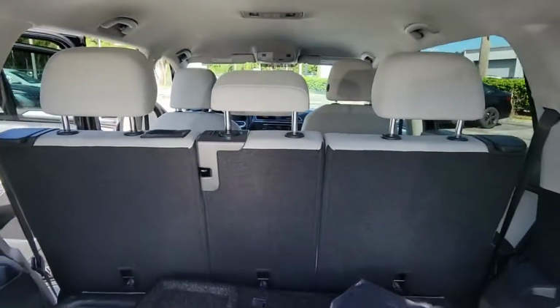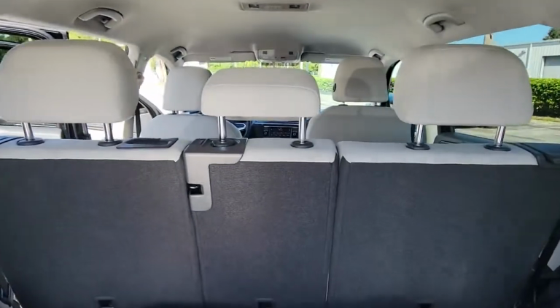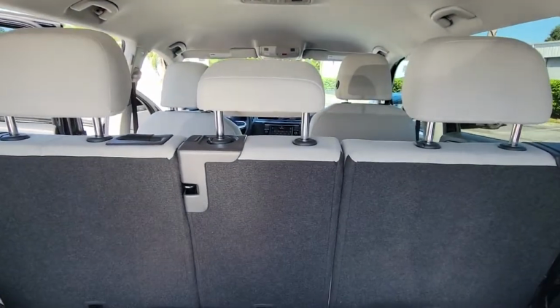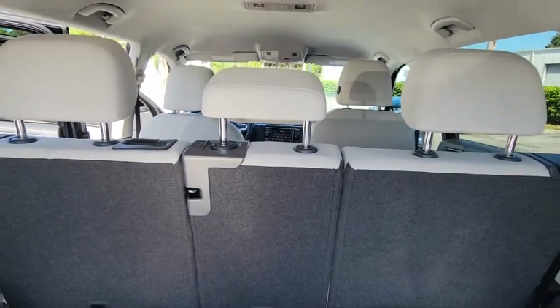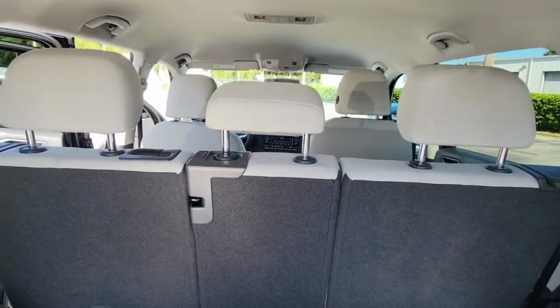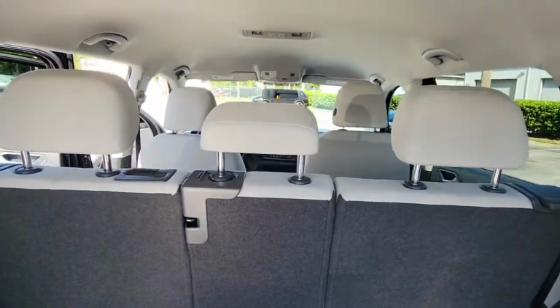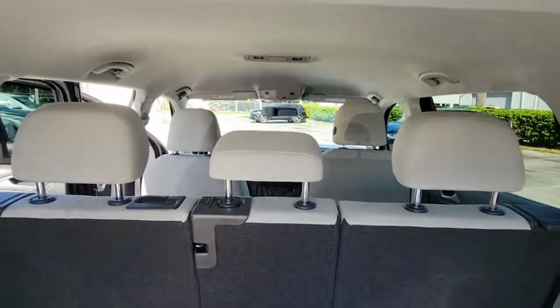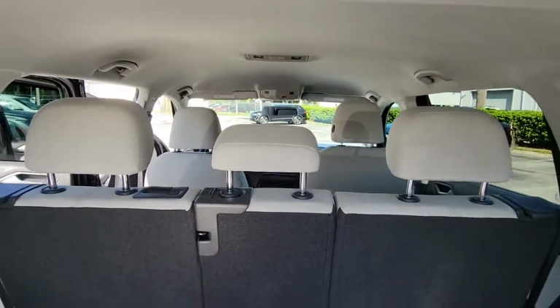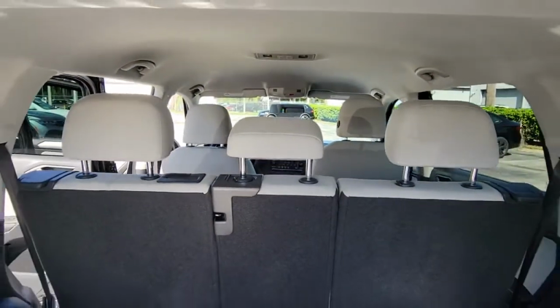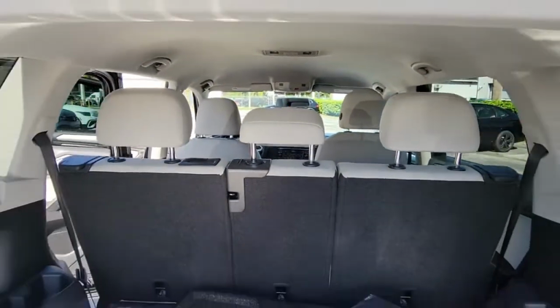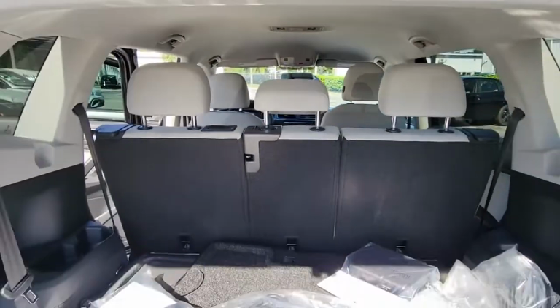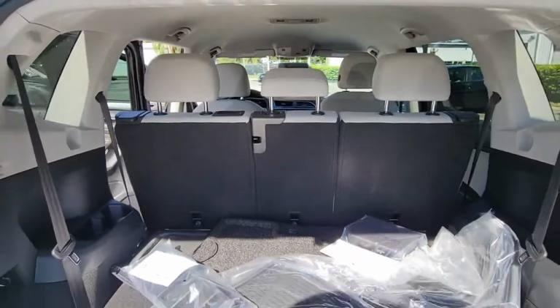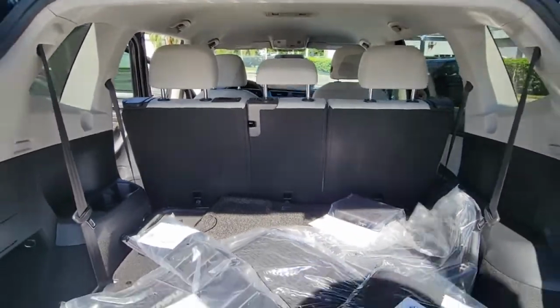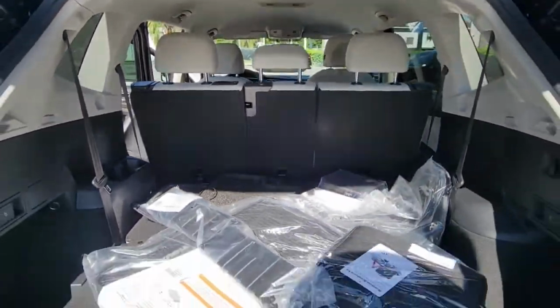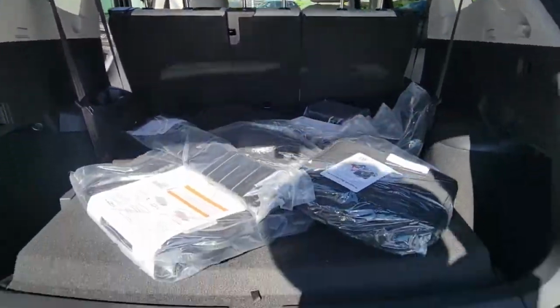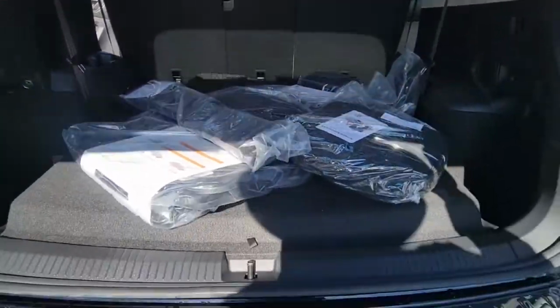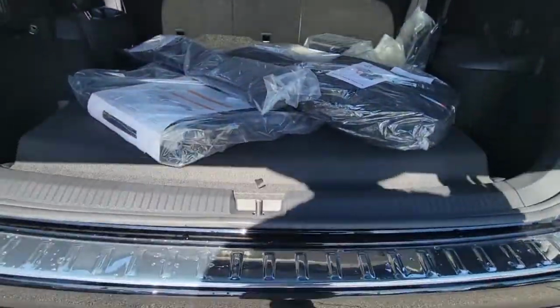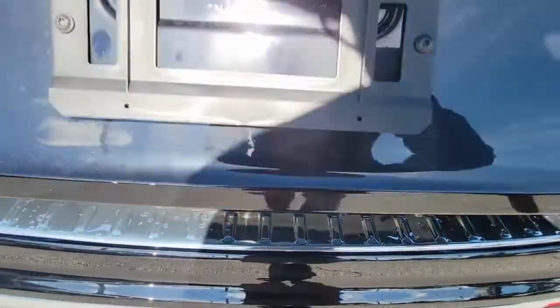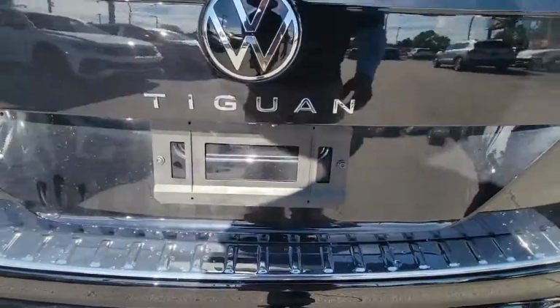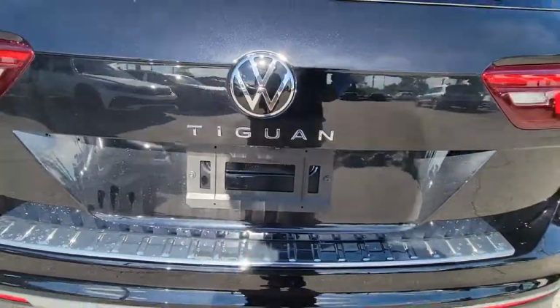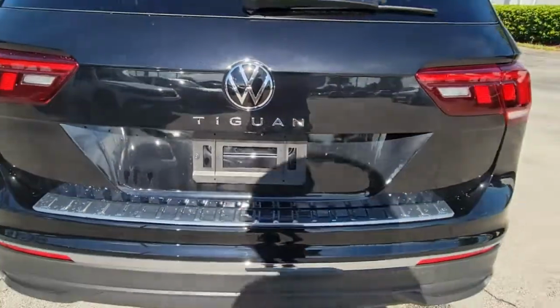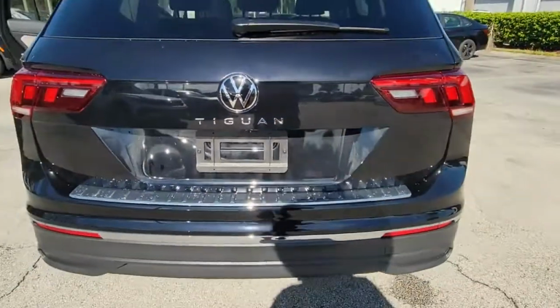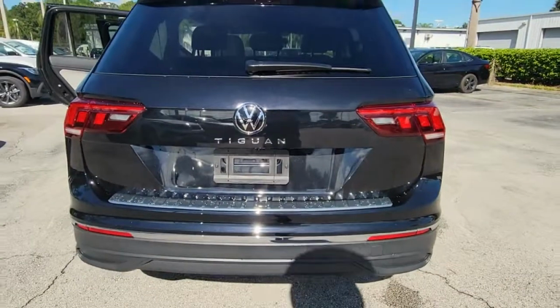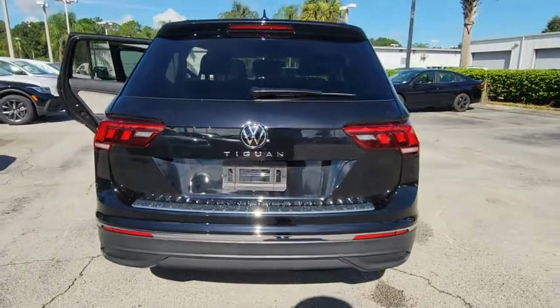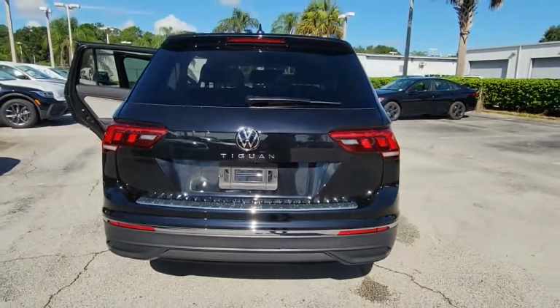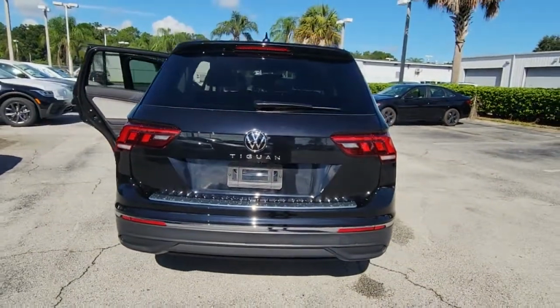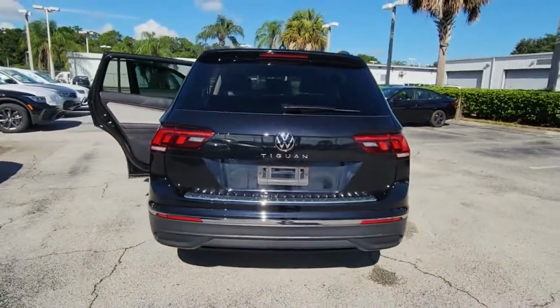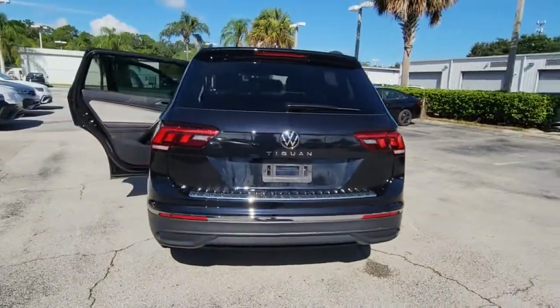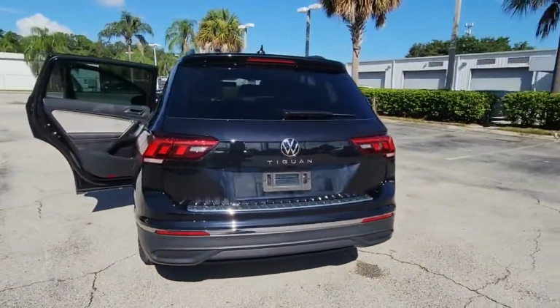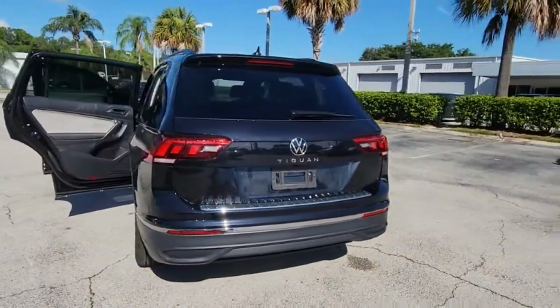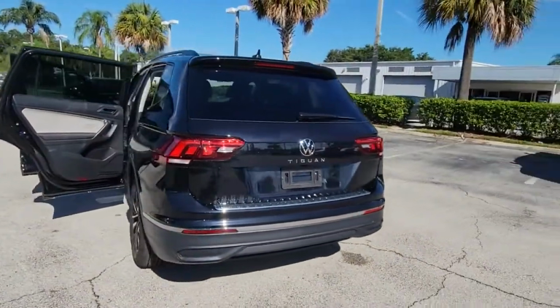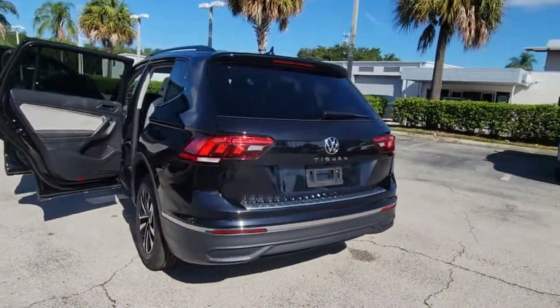Keyless entry, aluminum wheels, electronic stability control, heated front seat, traction control, intermittent wipers, tire pressure monitoring system, passenger vanity mirror, trip computer, driver vanity mirror.